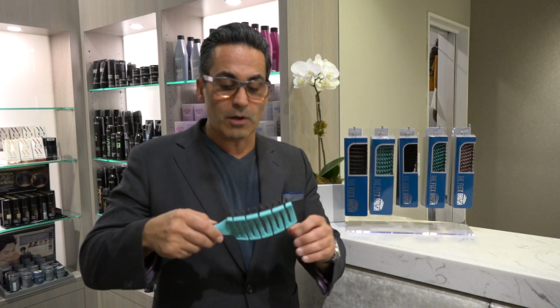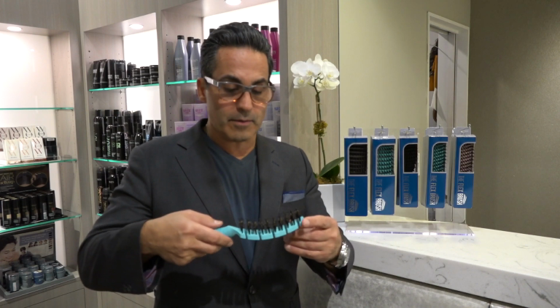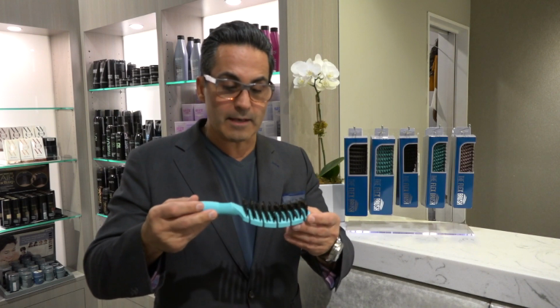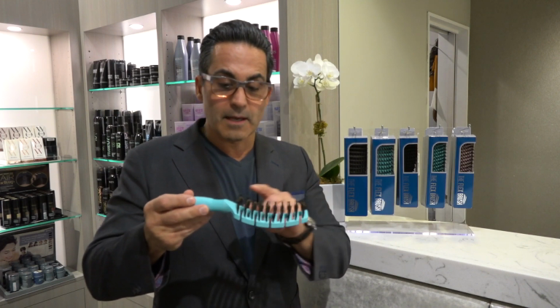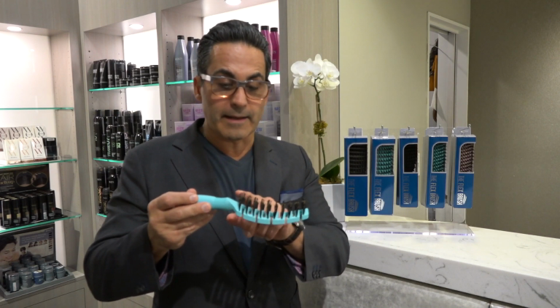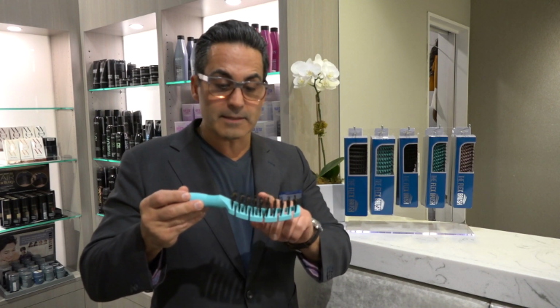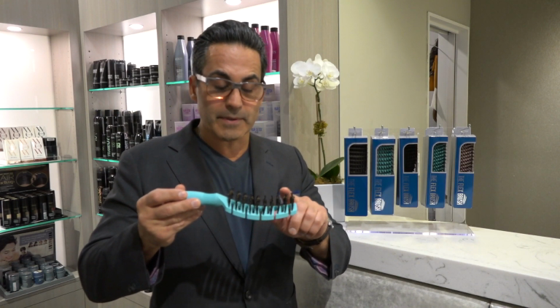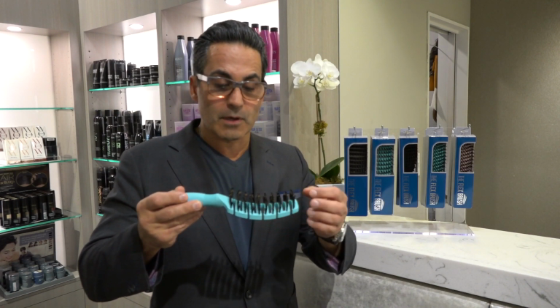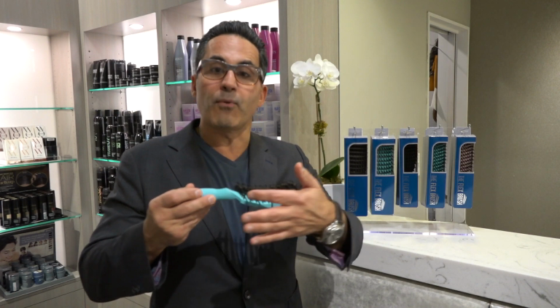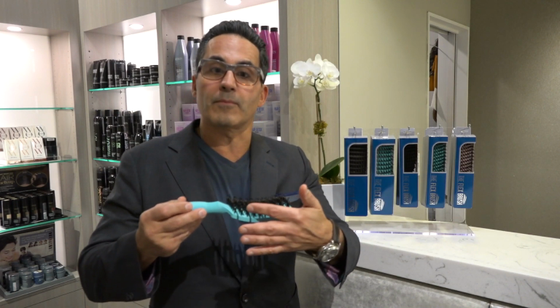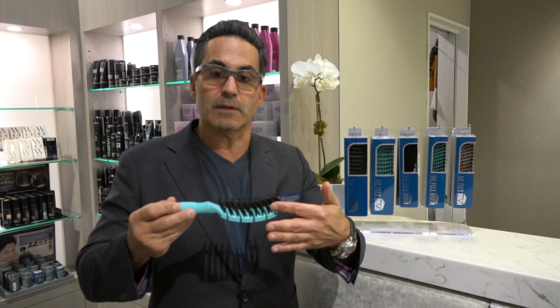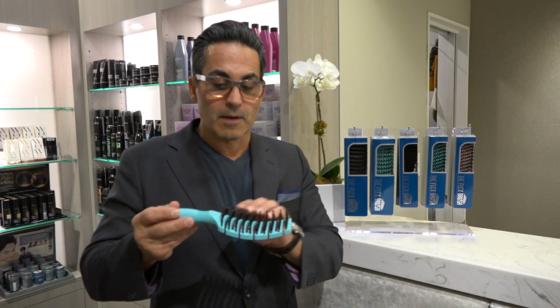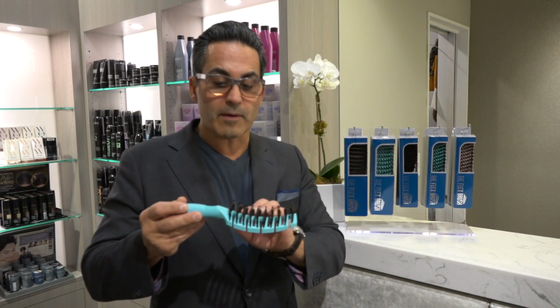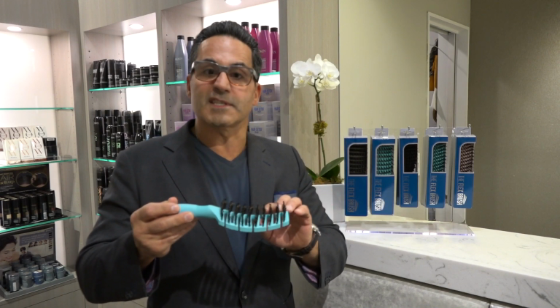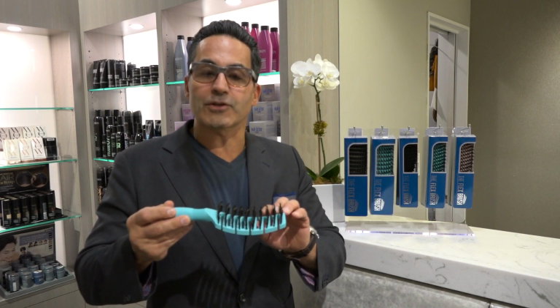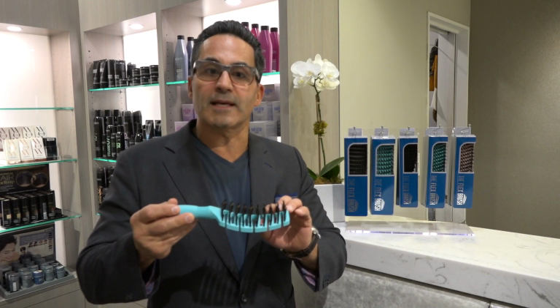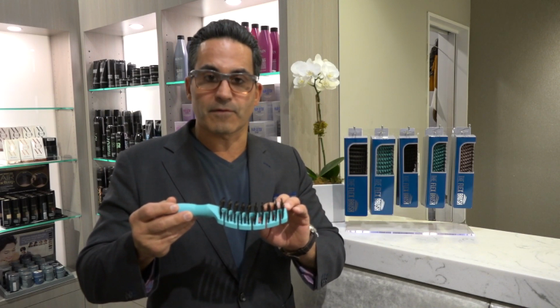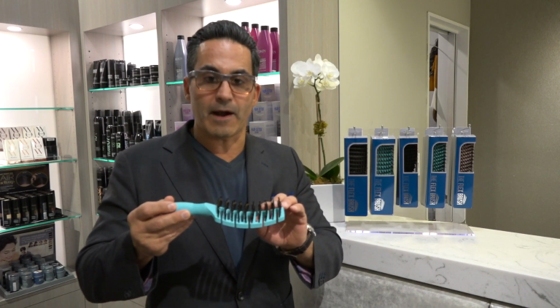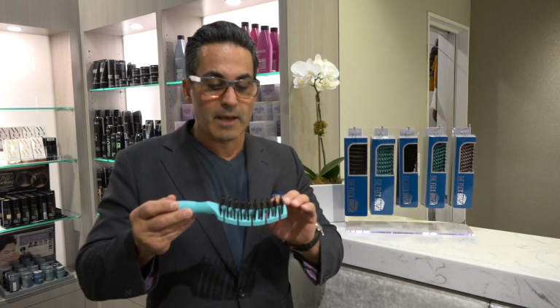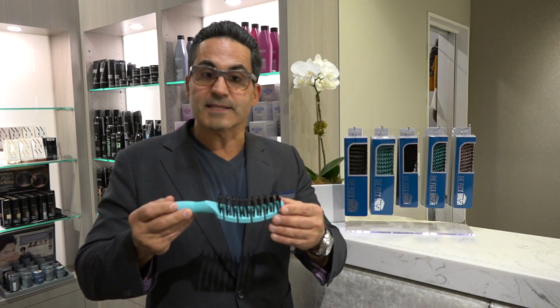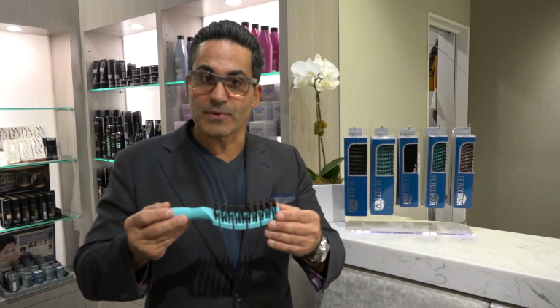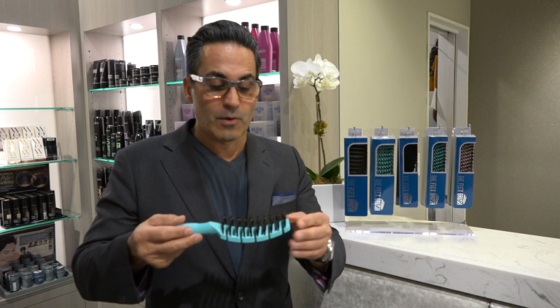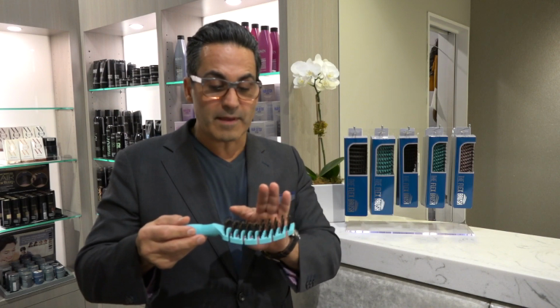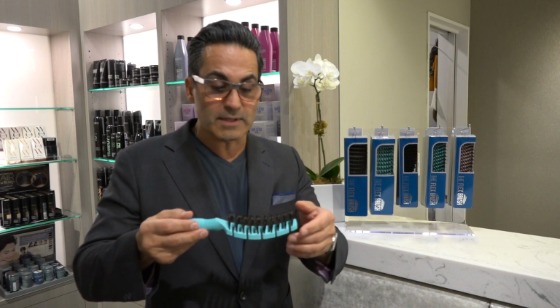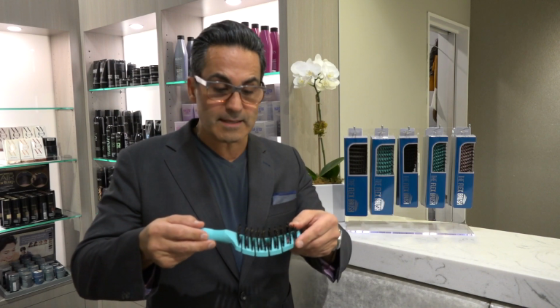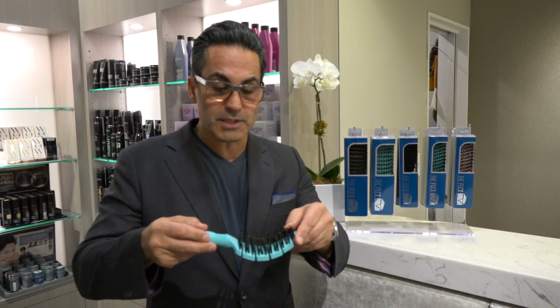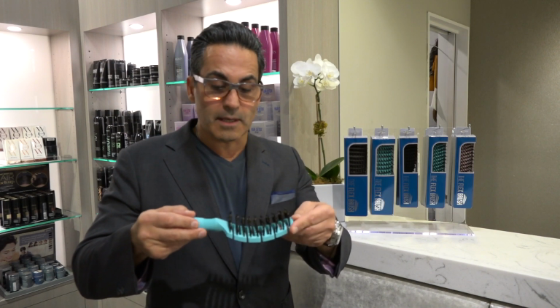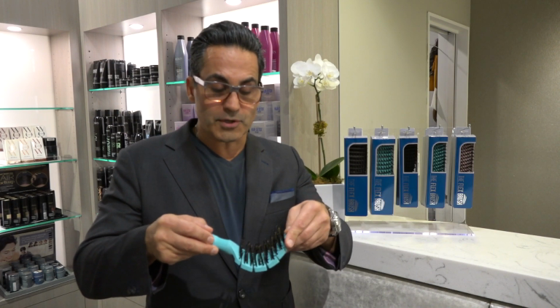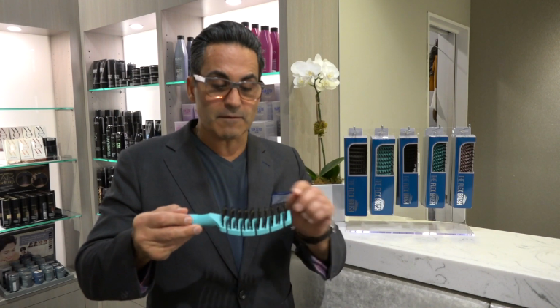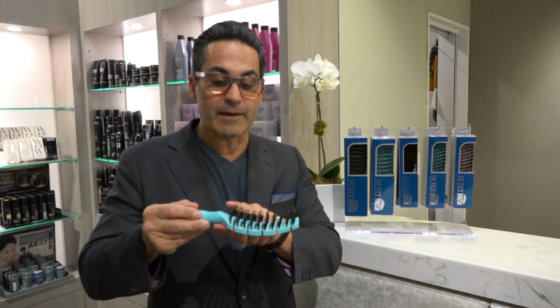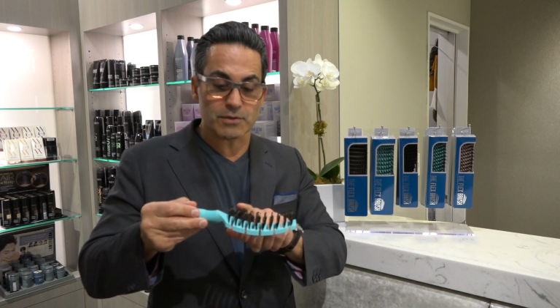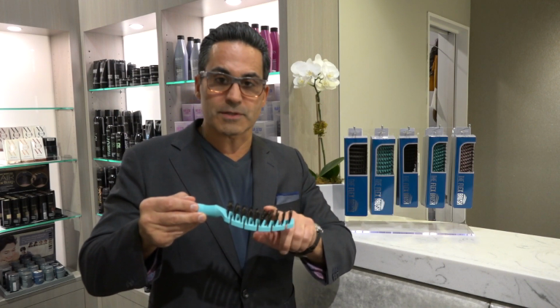Also, it has a nylon tip with a boar hair bristle. Boar hair bristle is a natural cleansing for the hair and scalp, with a release technology in the brush itself and also the bristles.